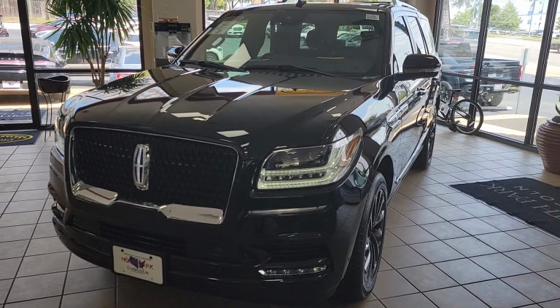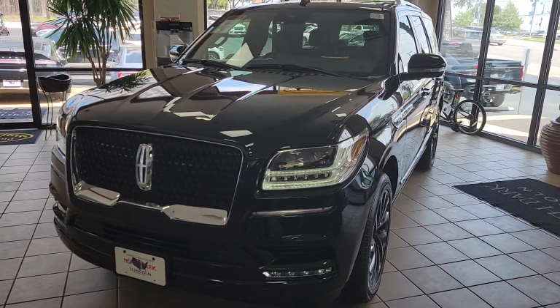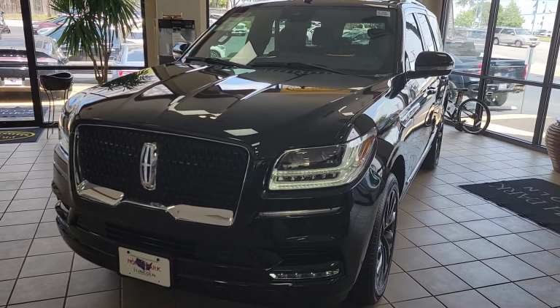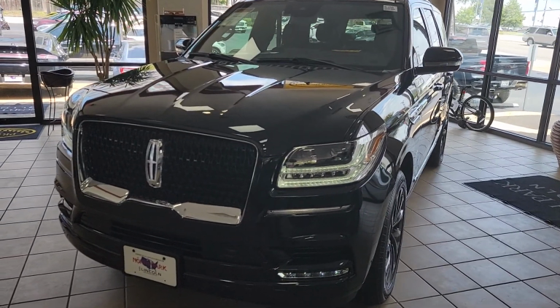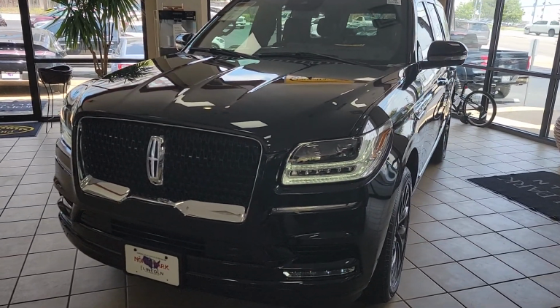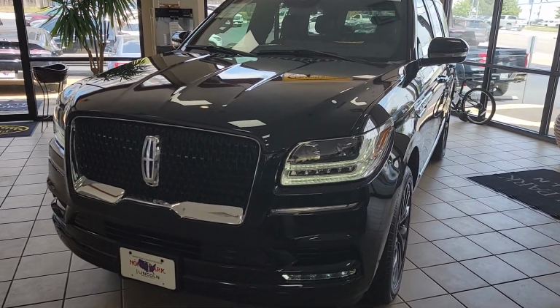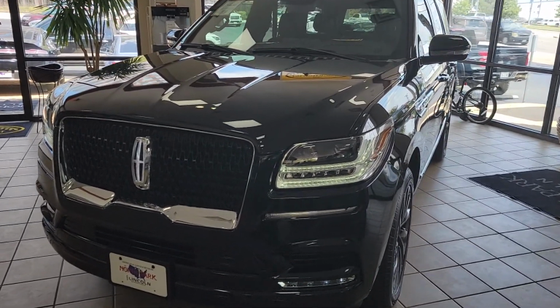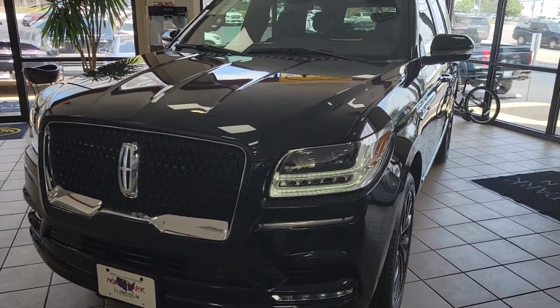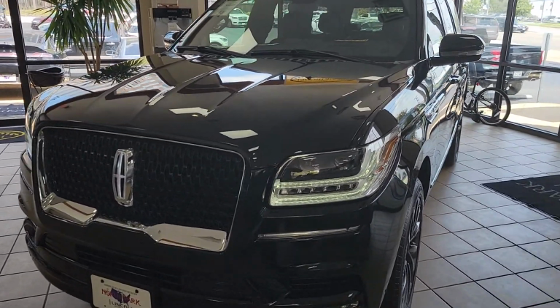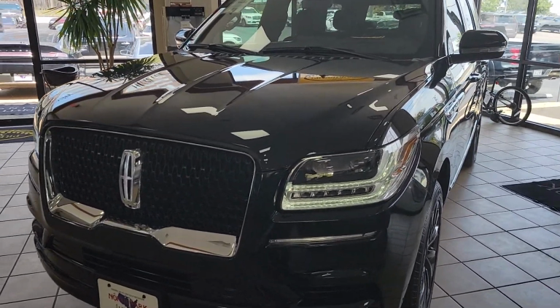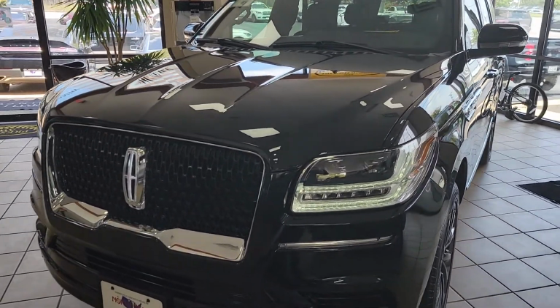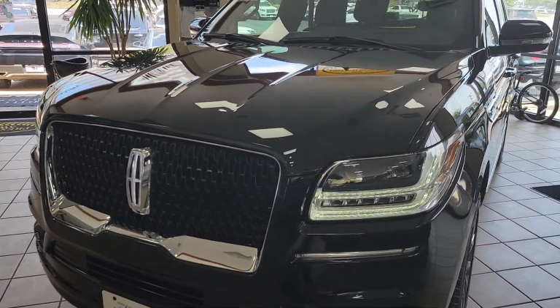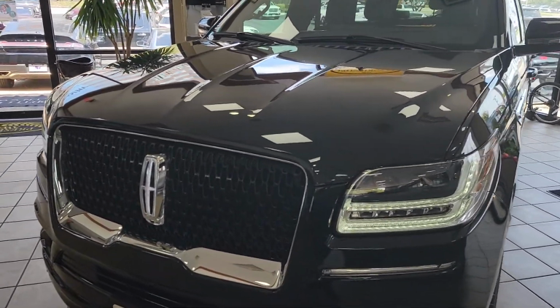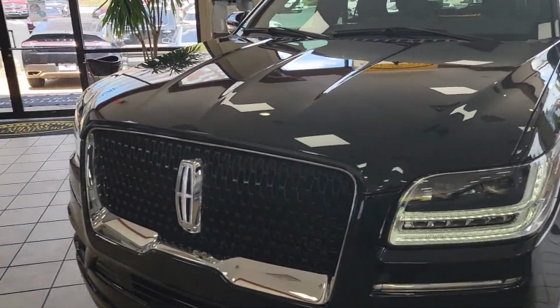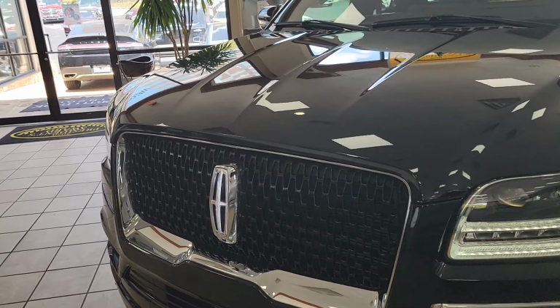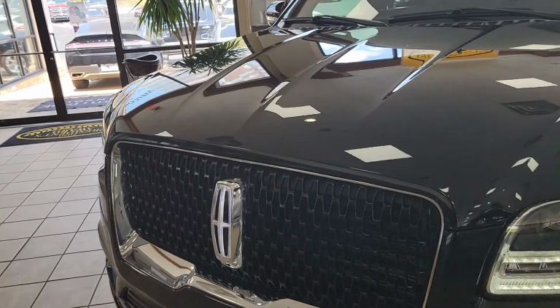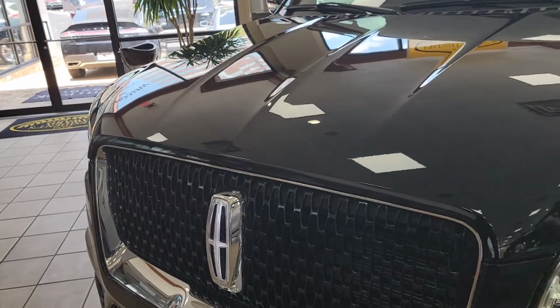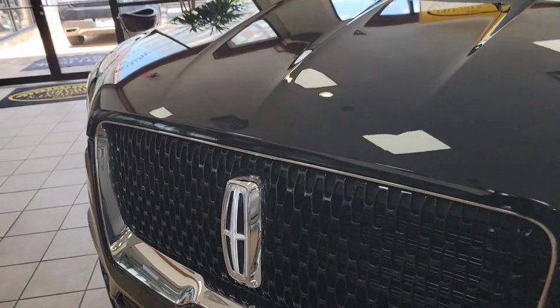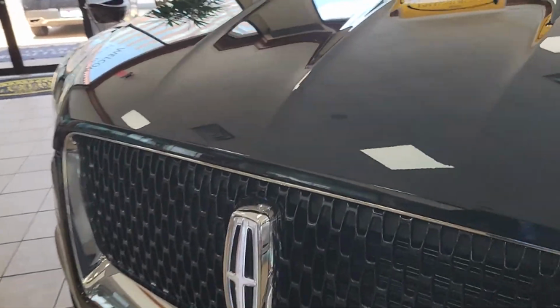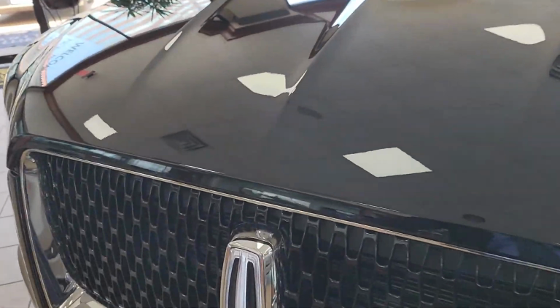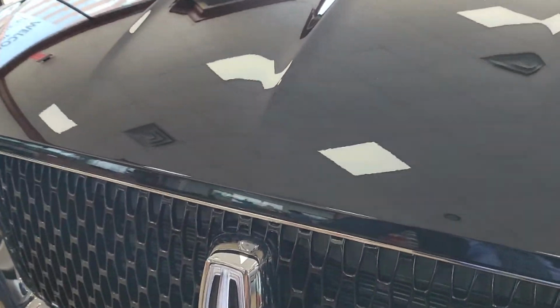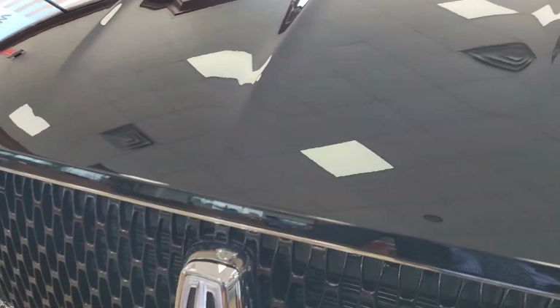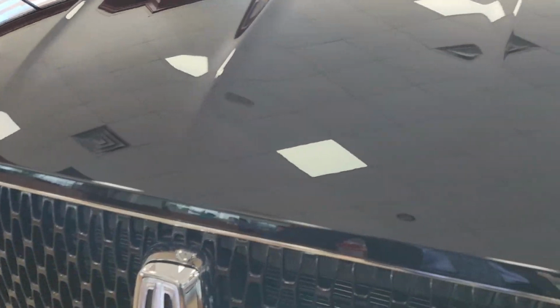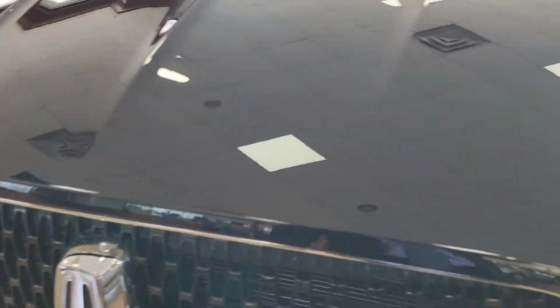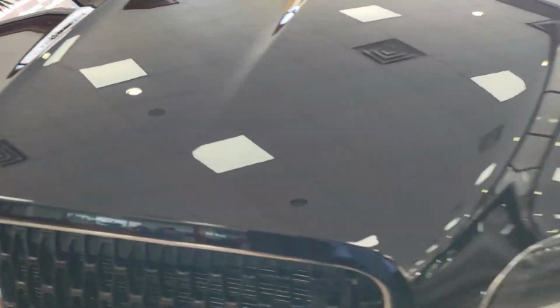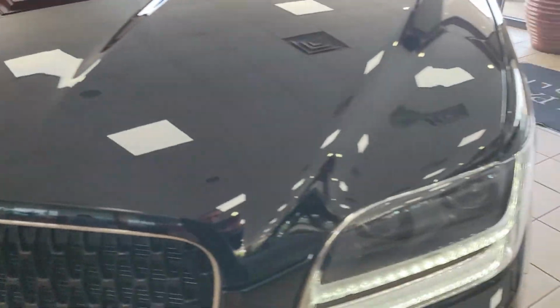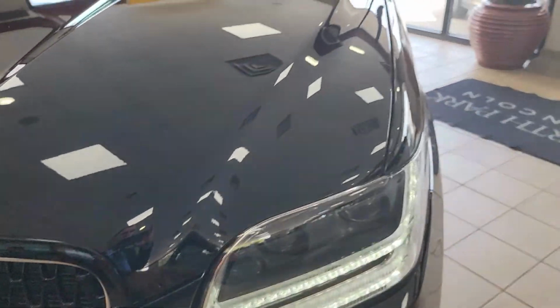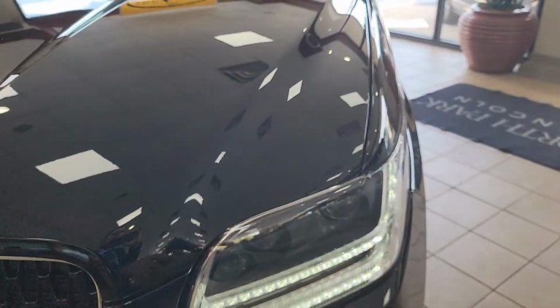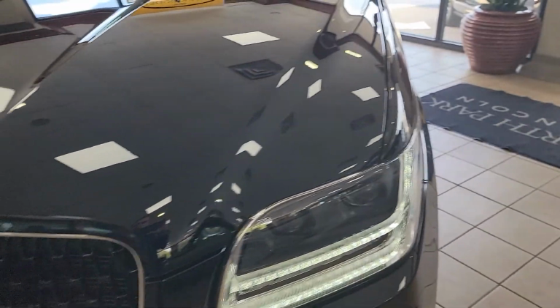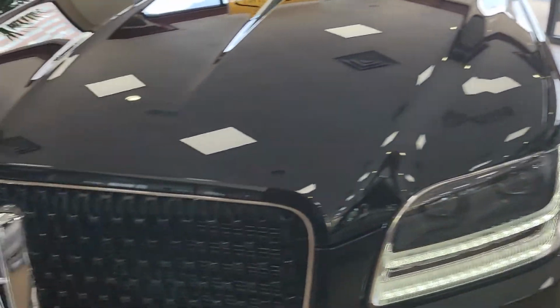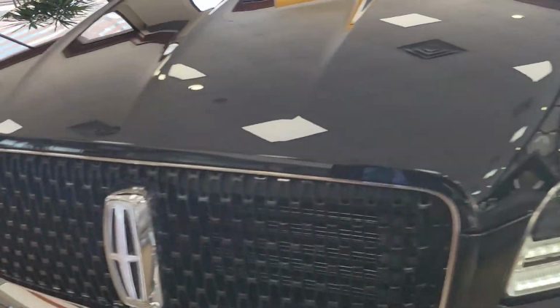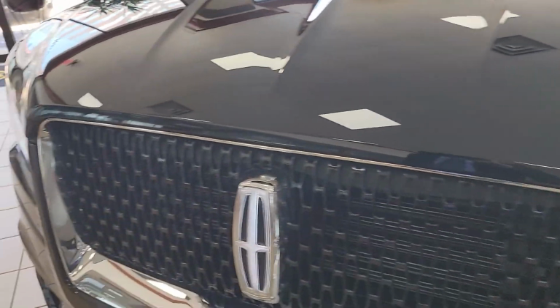Hey Luke, this is Casper at North Park Lincoln. You can see the front emblem actually glows here, and gives you sequence lighting here.